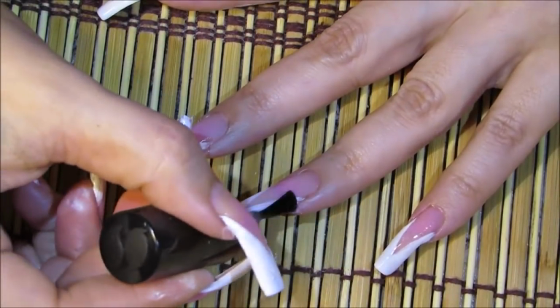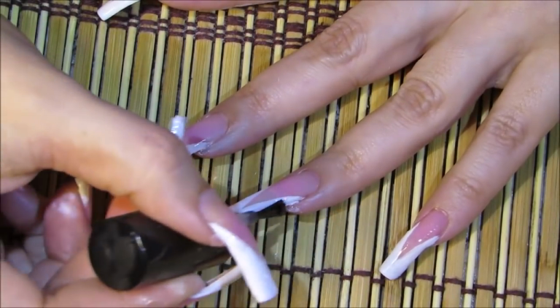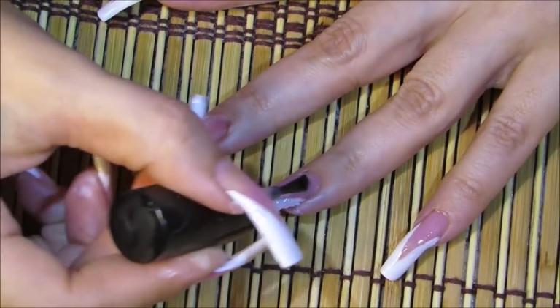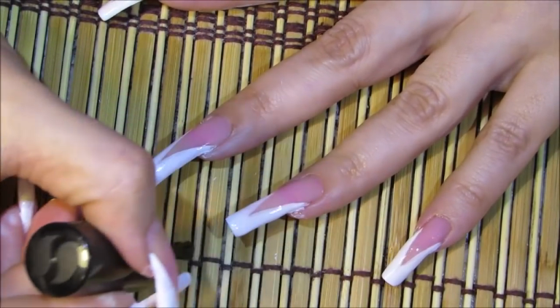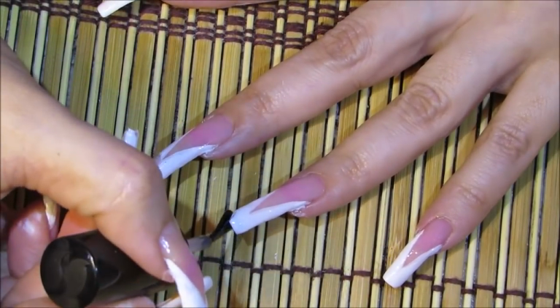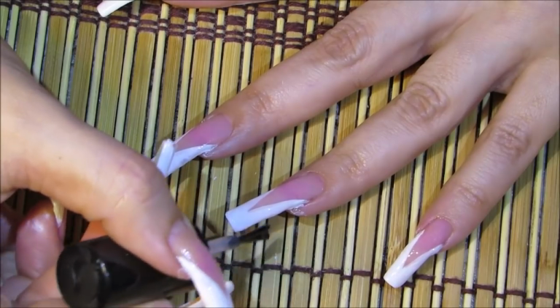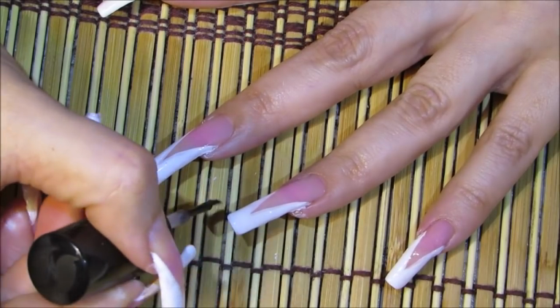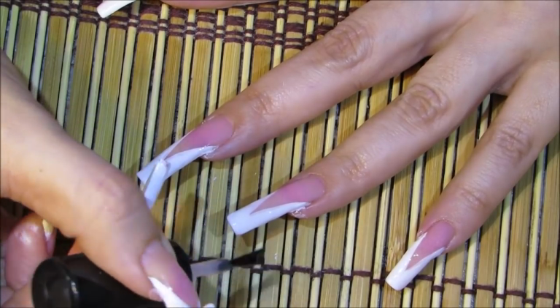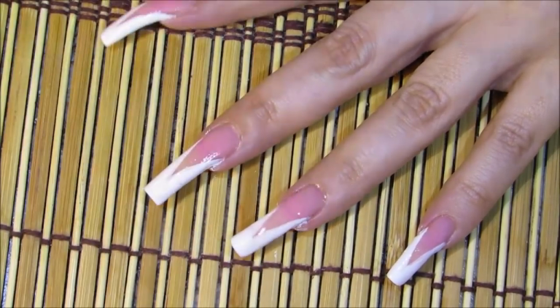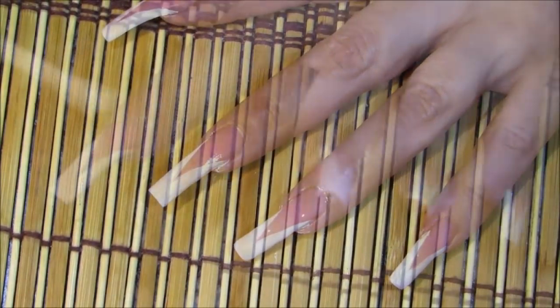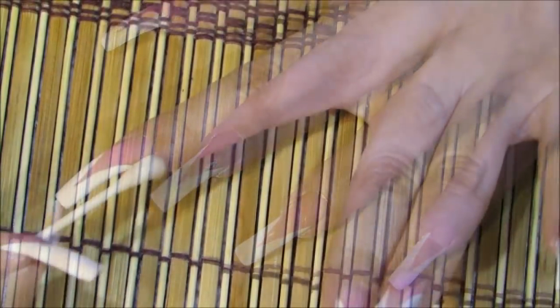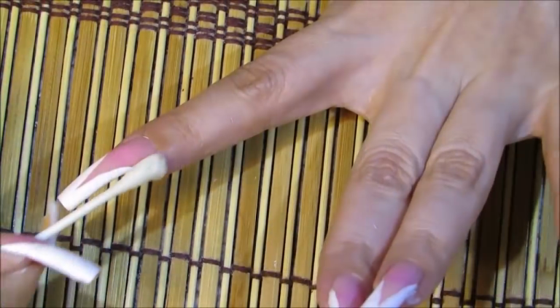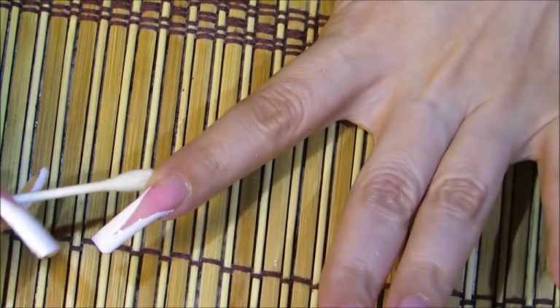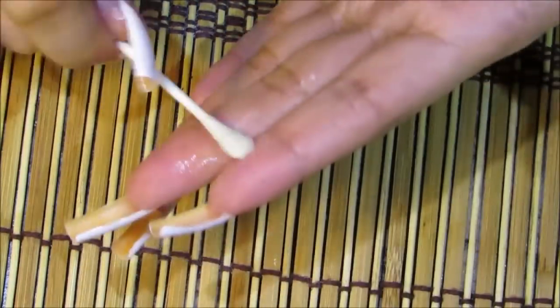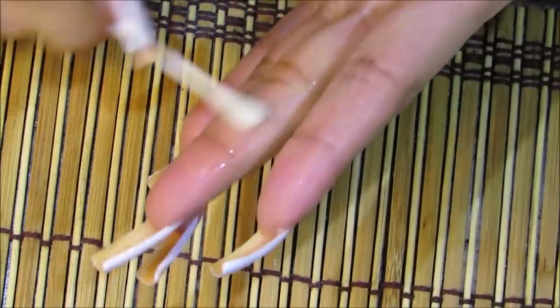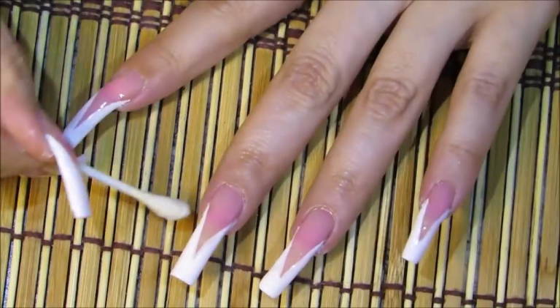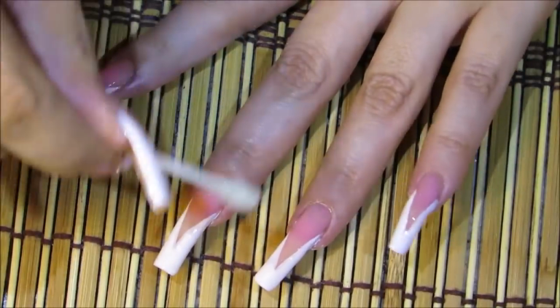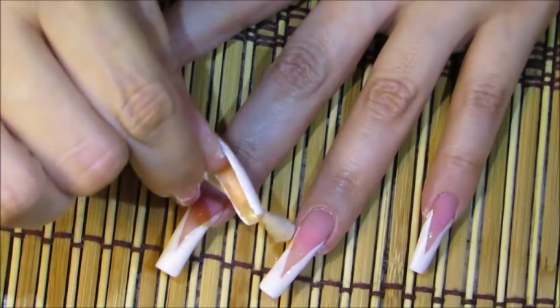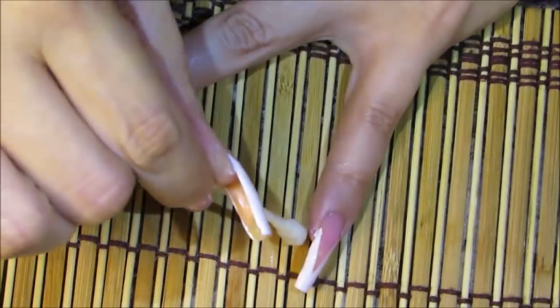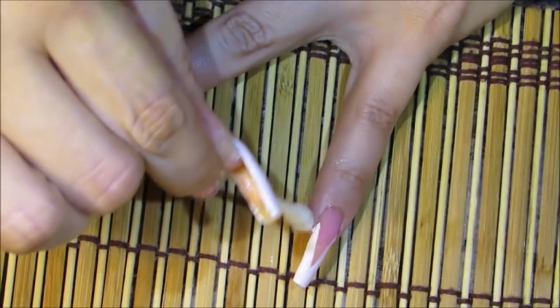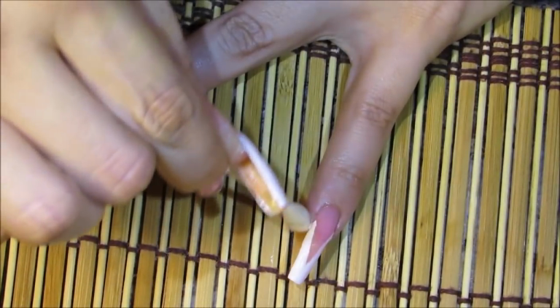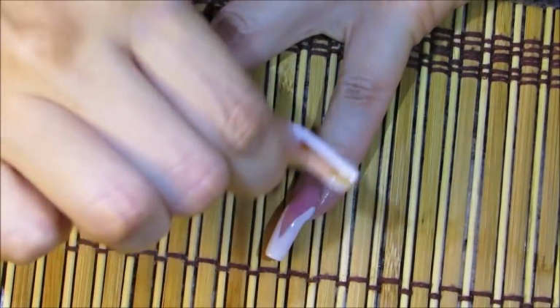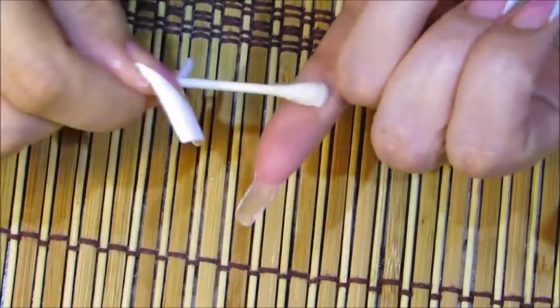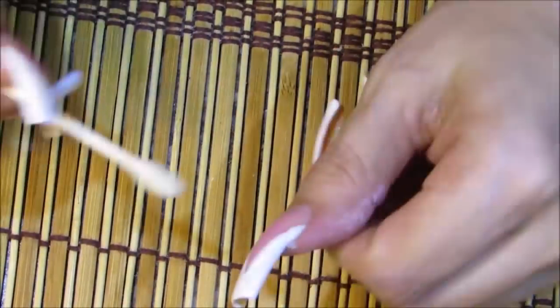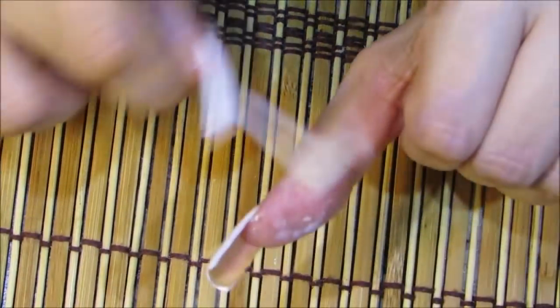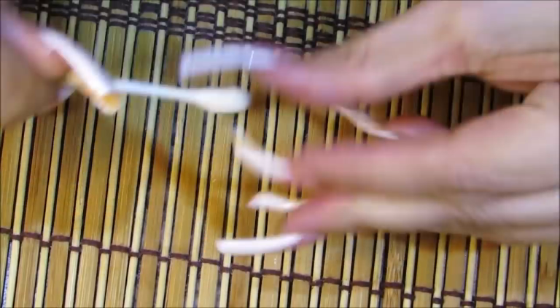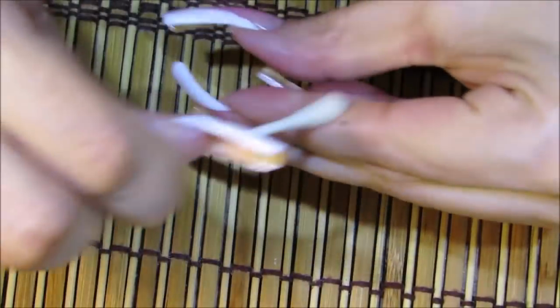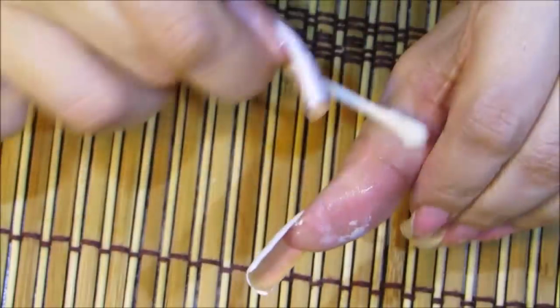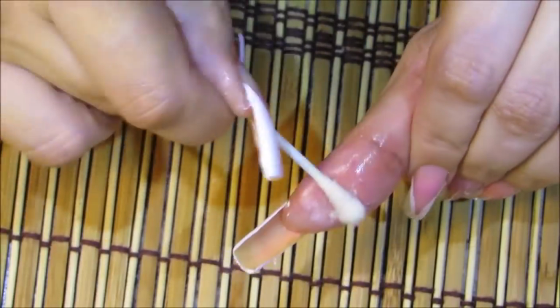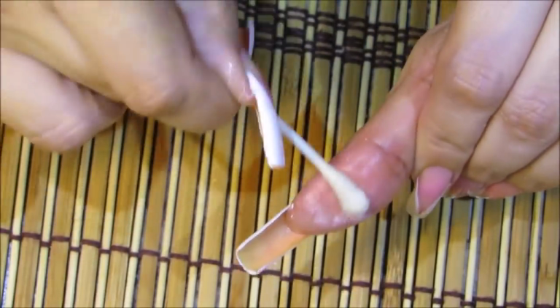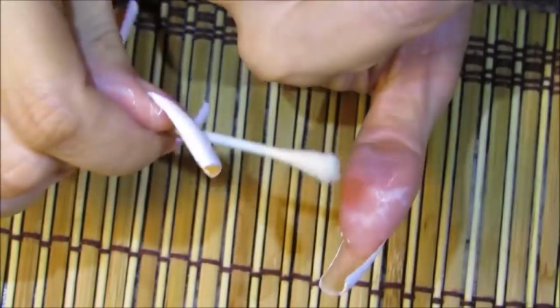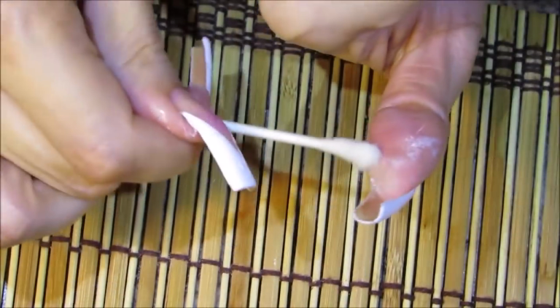The top coat I'm using is Seche Vite because I want it to dry super fast. Then I go in with a cotton swab and clean around my cuticle area and behind my fingers too, because whenever I use white nail polish I get really messy.